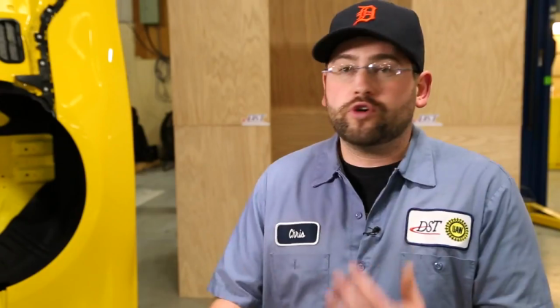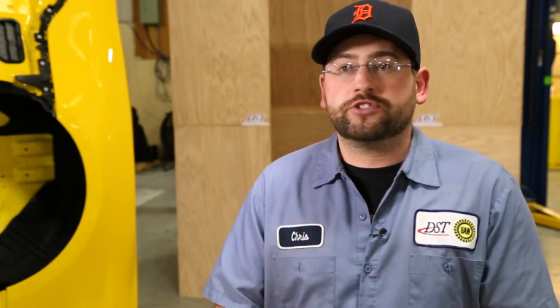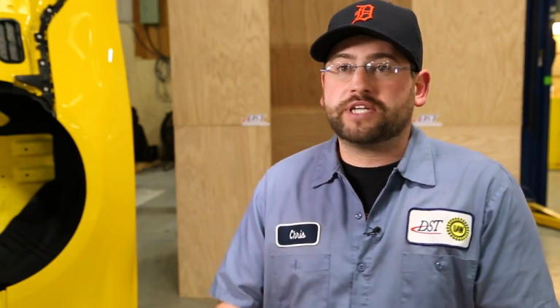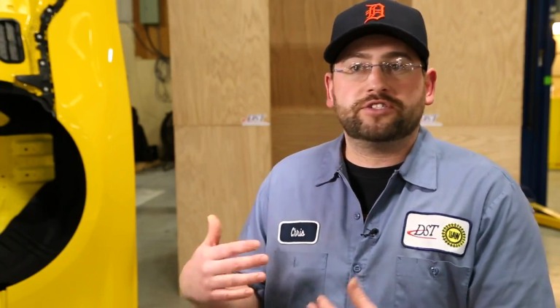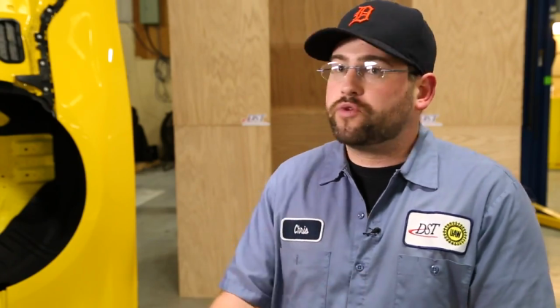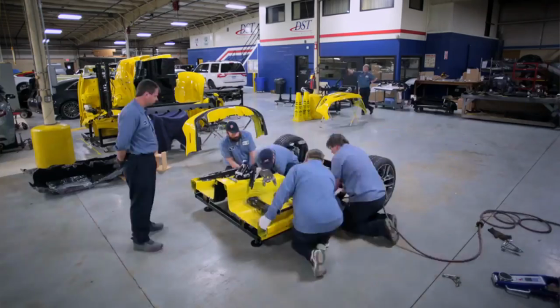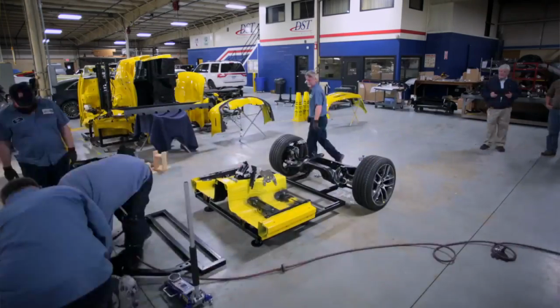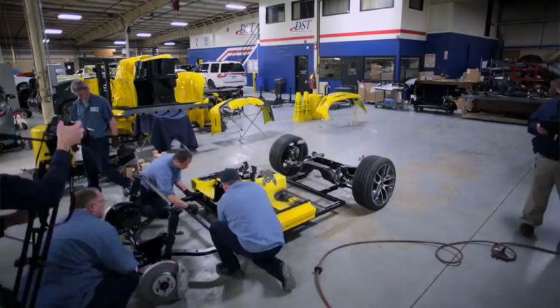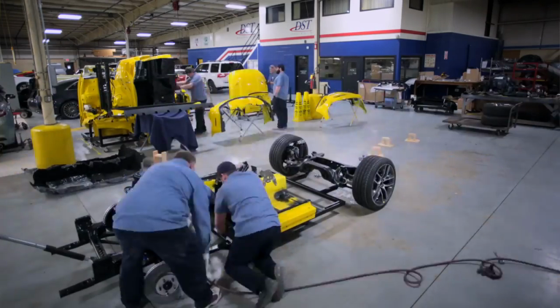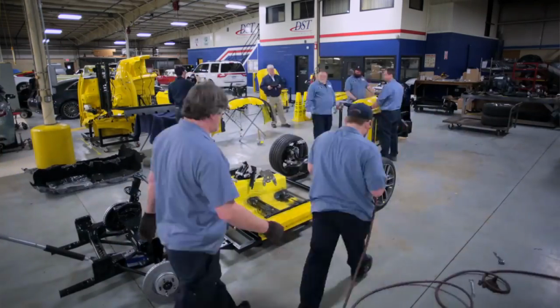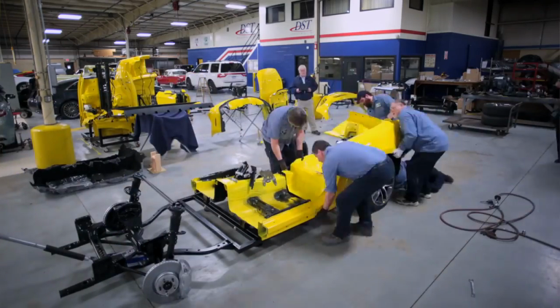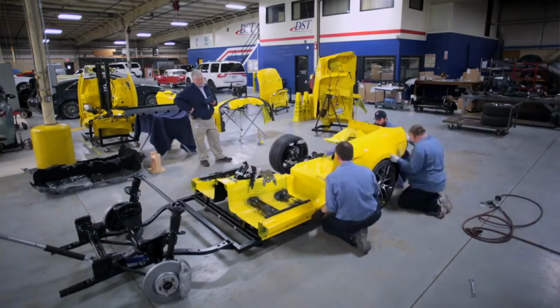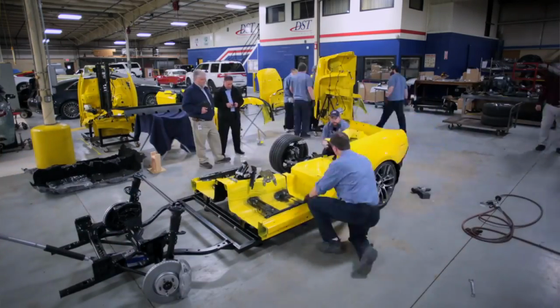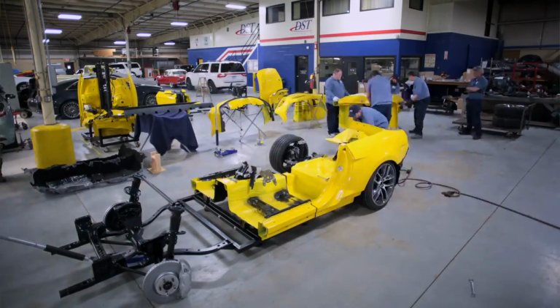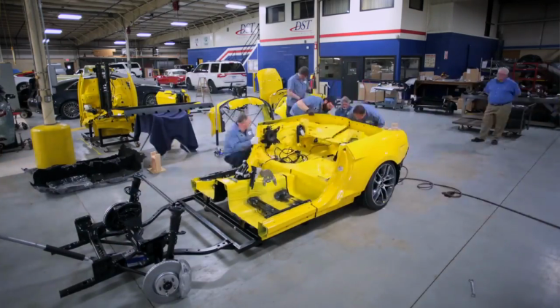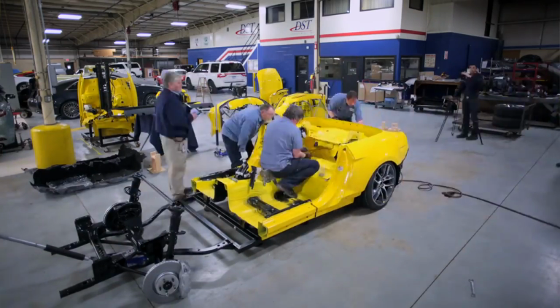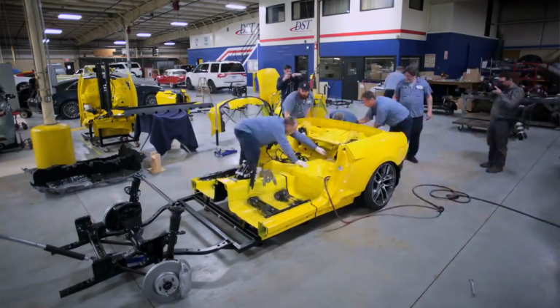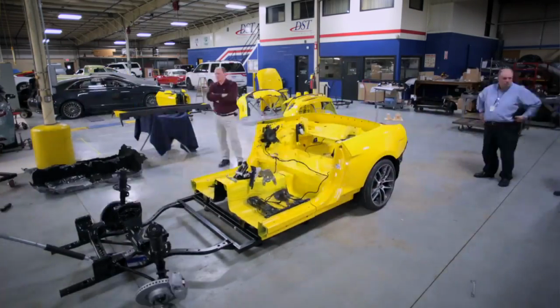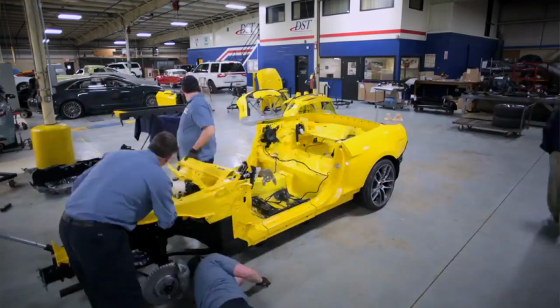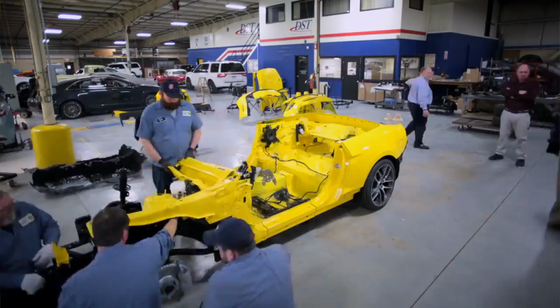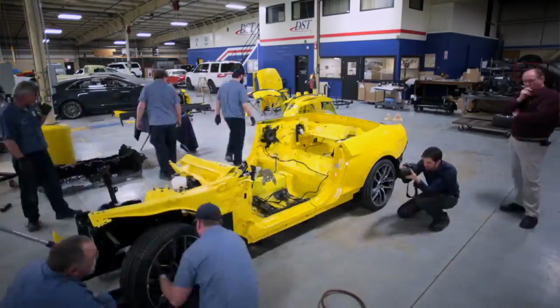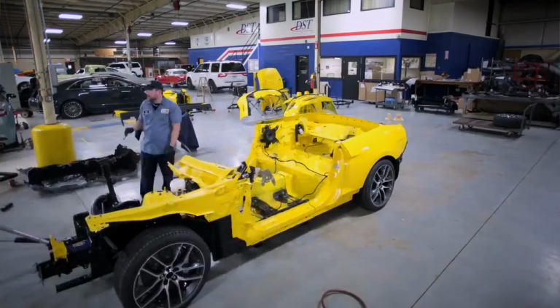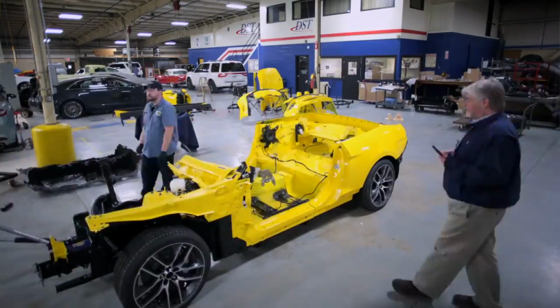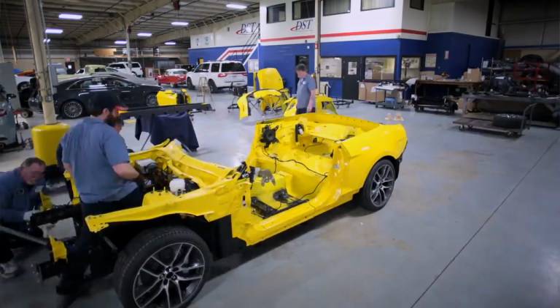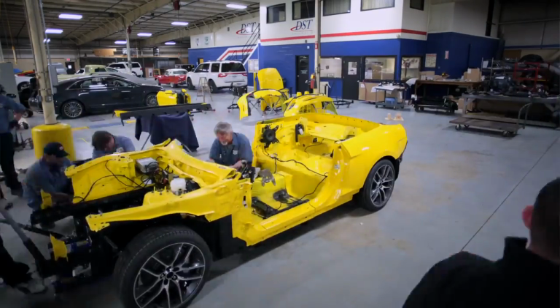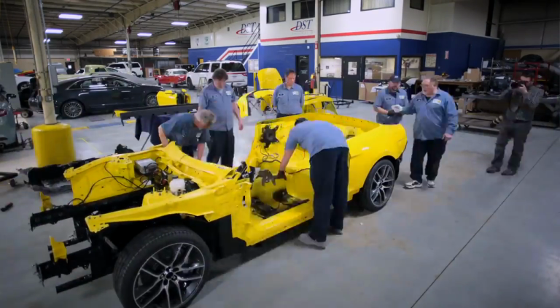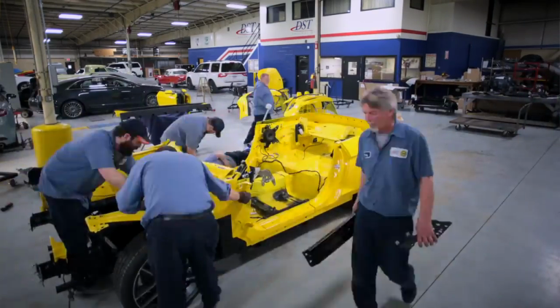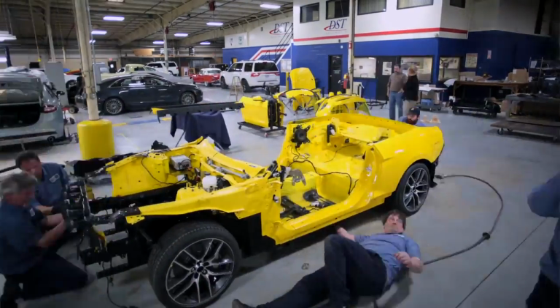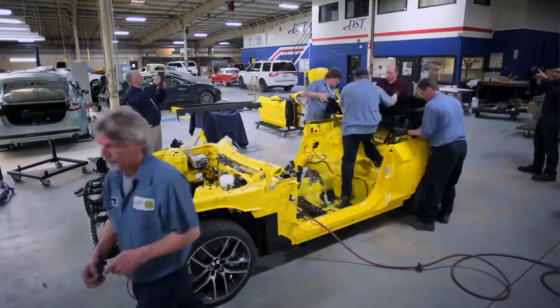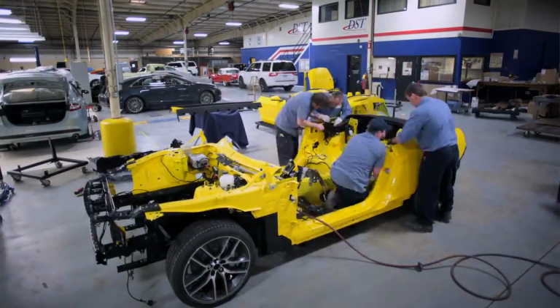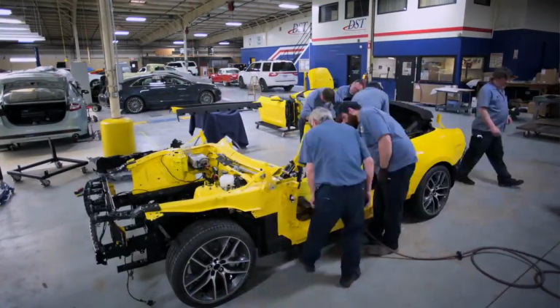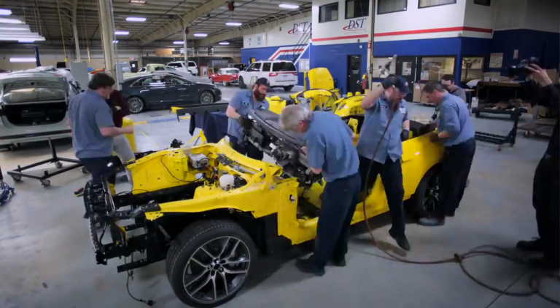Slowly but surely, we're kind of just doing run-throughs, making sure everything fits properly, double-checking all our measurements, because bottom line is if it doesn't work here, we're going to be in a lot of trouble in New York.